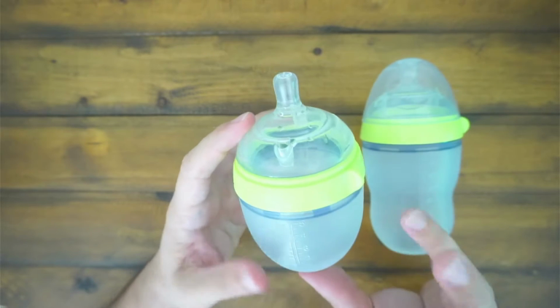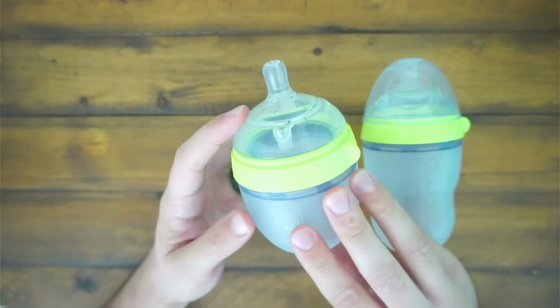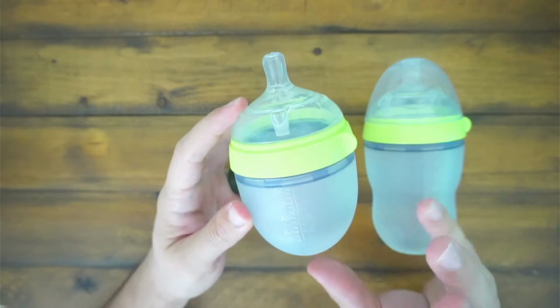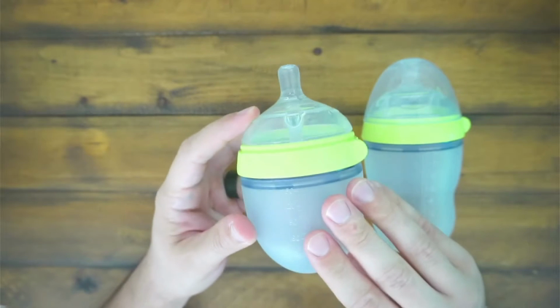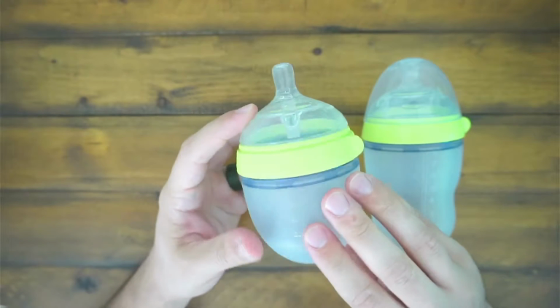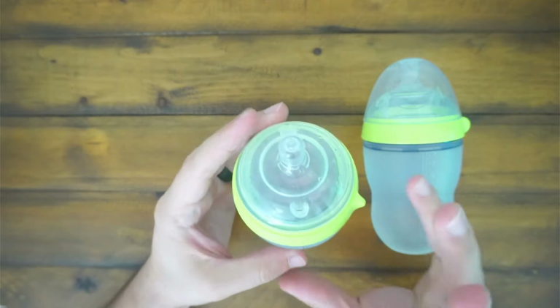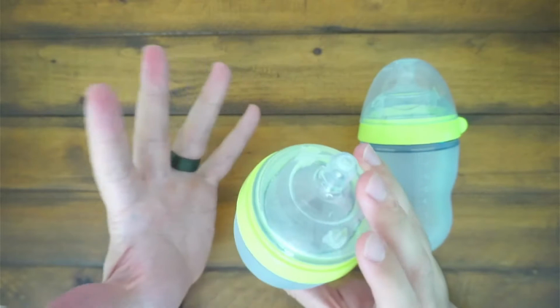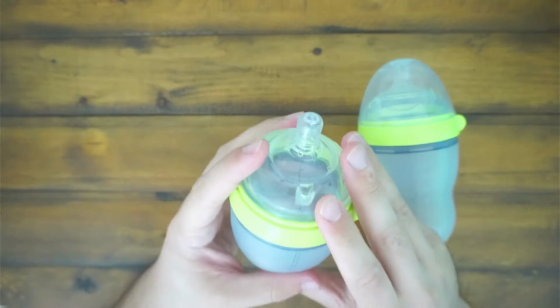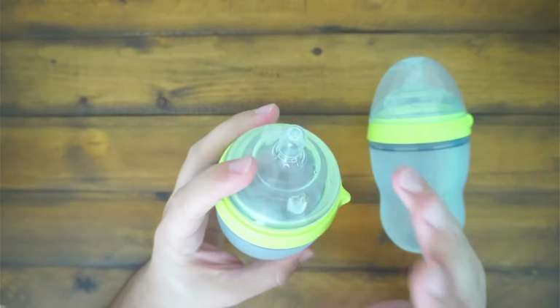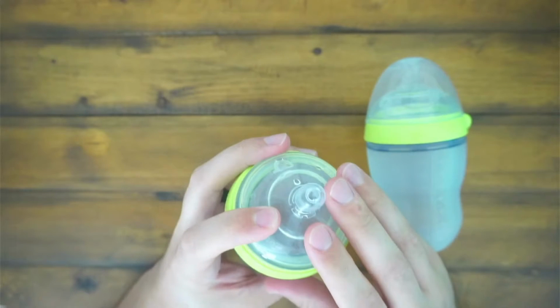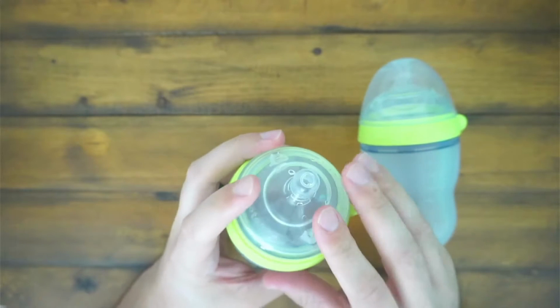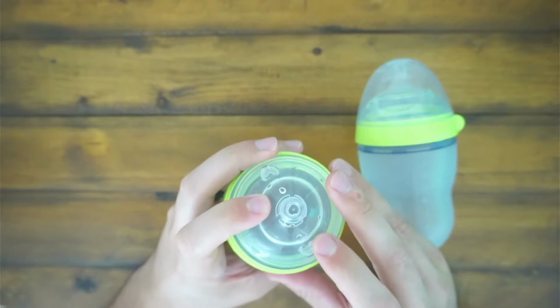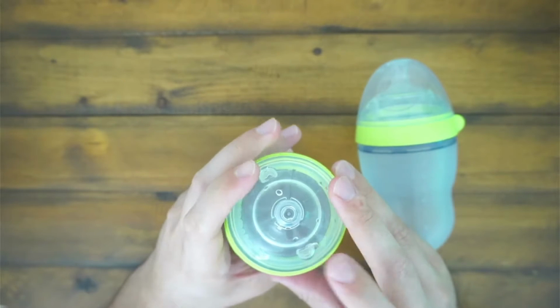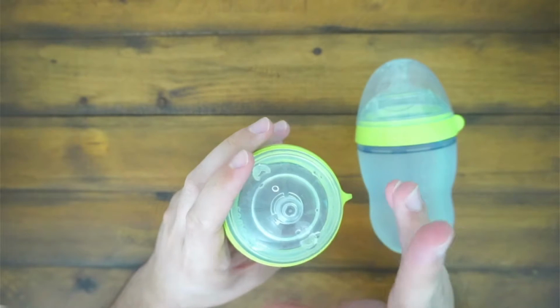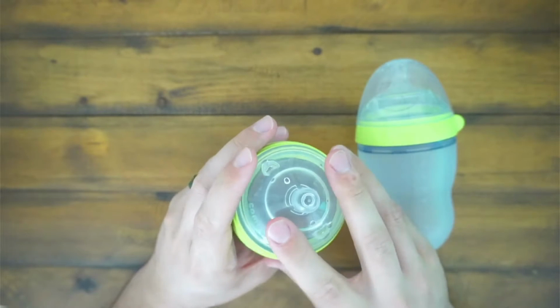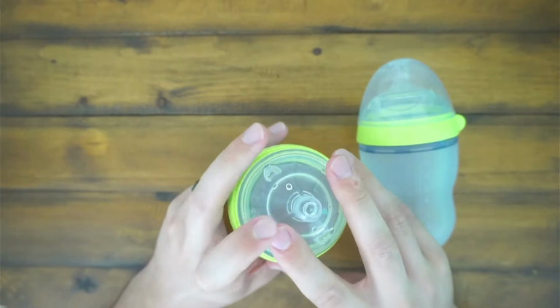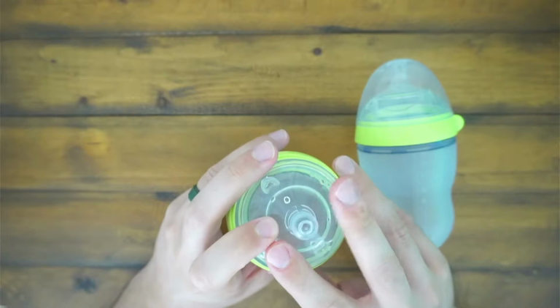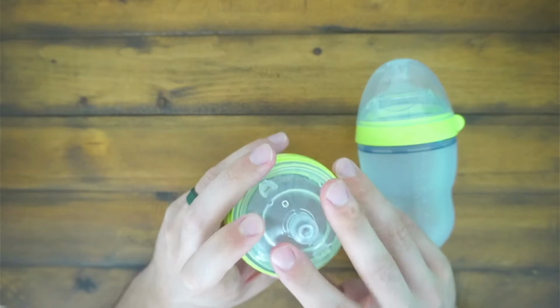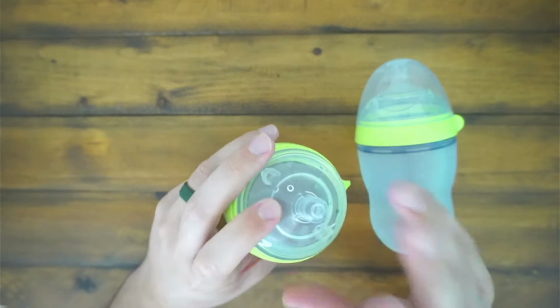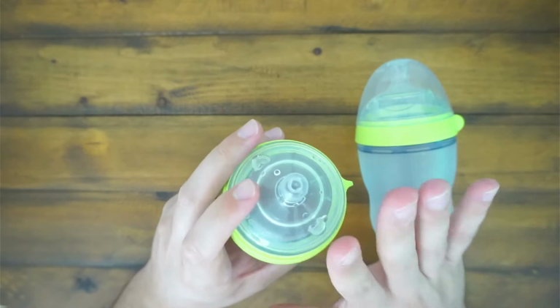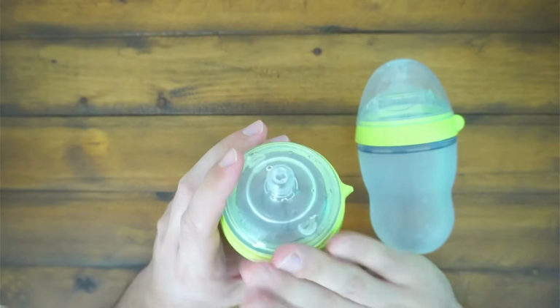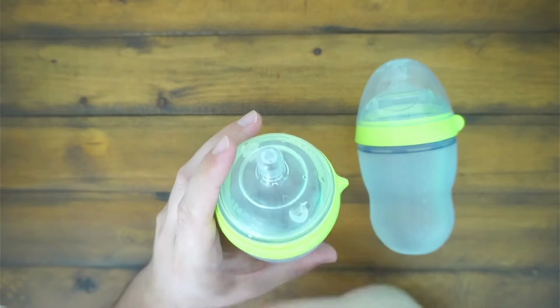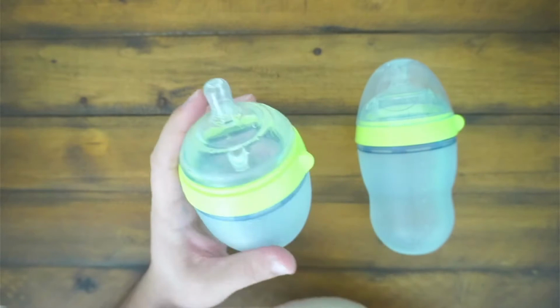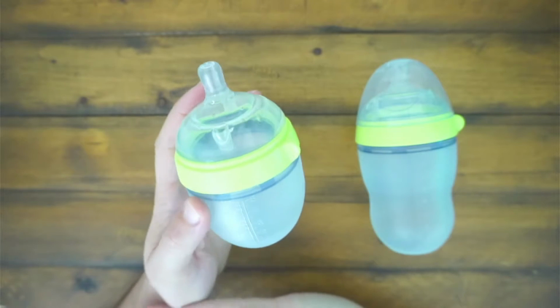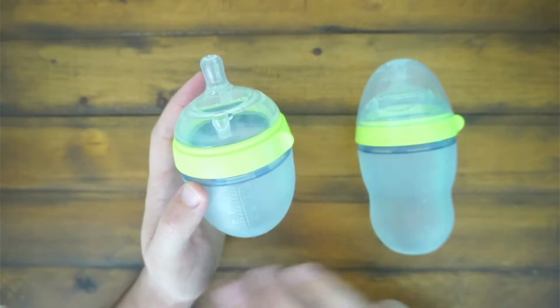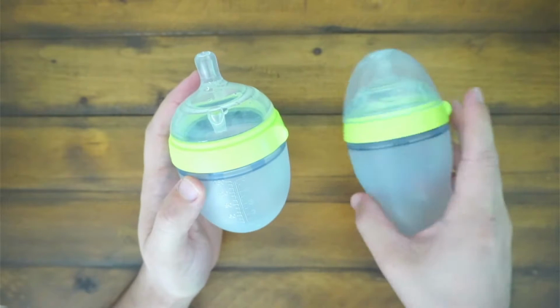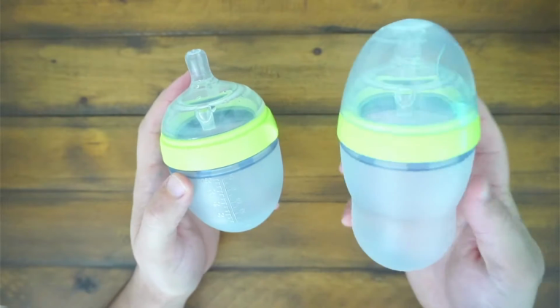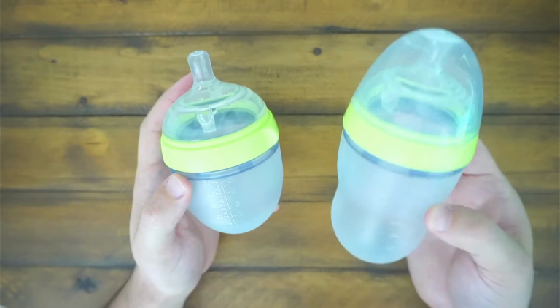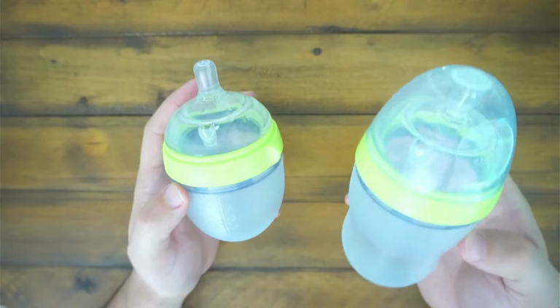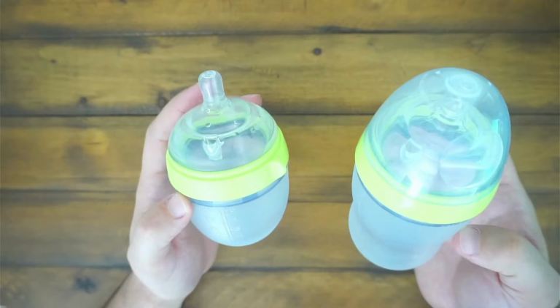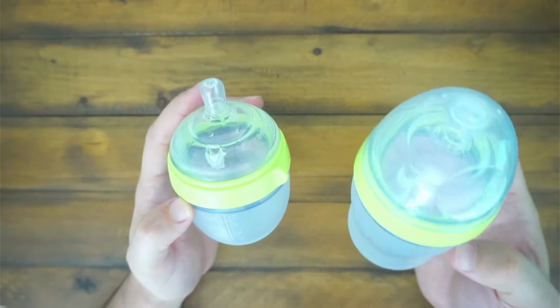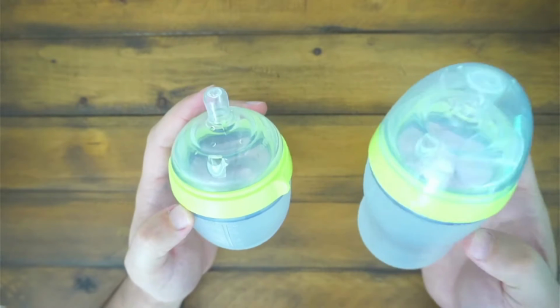They are silicone-based and BPA-free. This 5-ounce one has a slow feed on the nipple because our son is very young still. And then once you go to the 8-ounce, it has a medium flow as well.